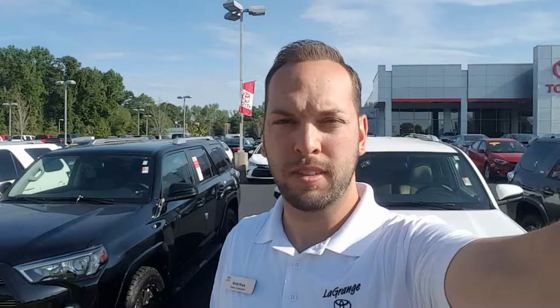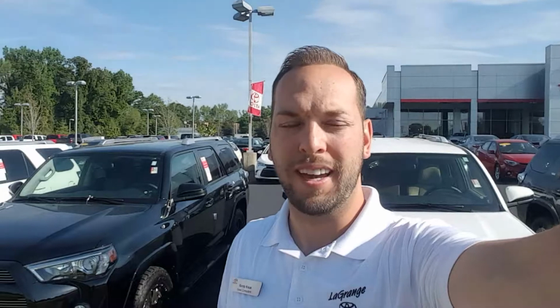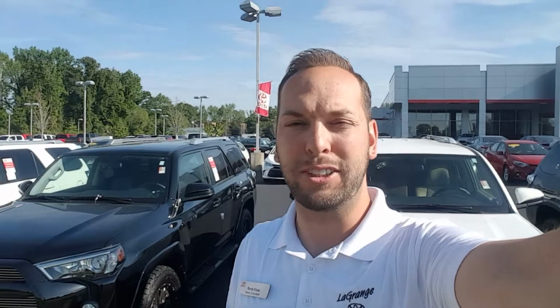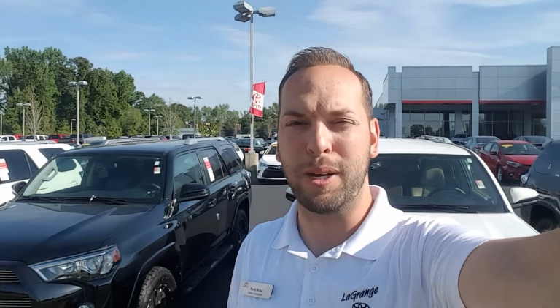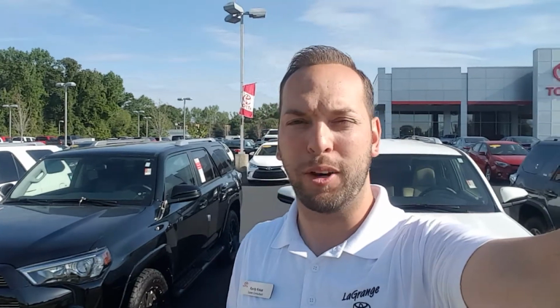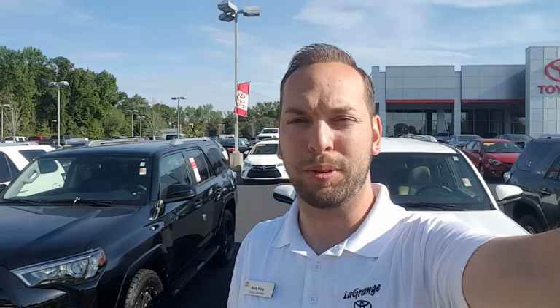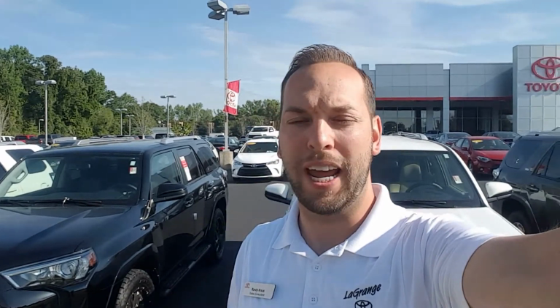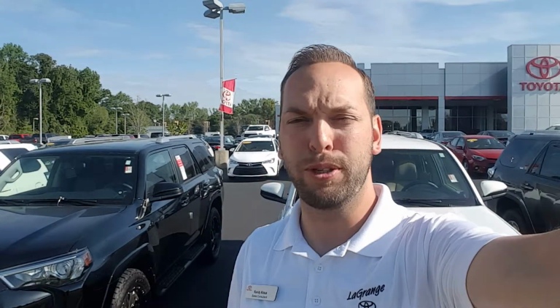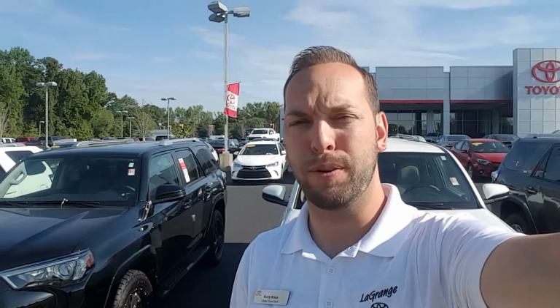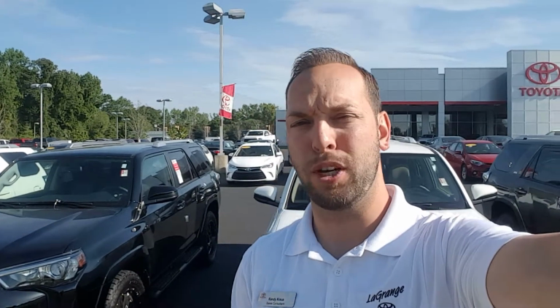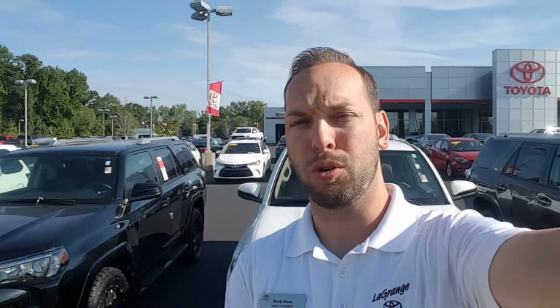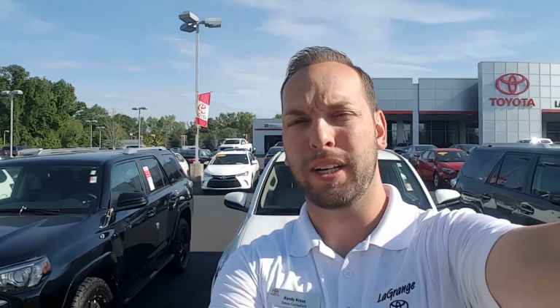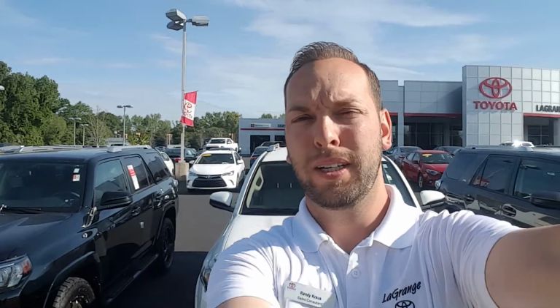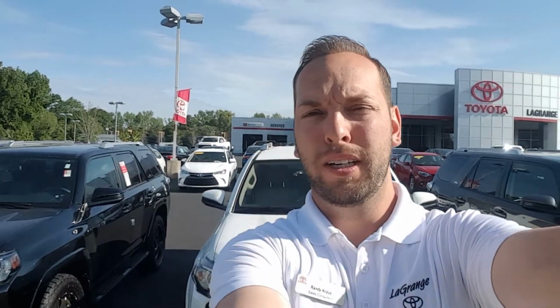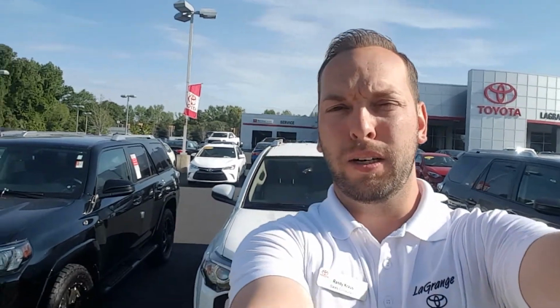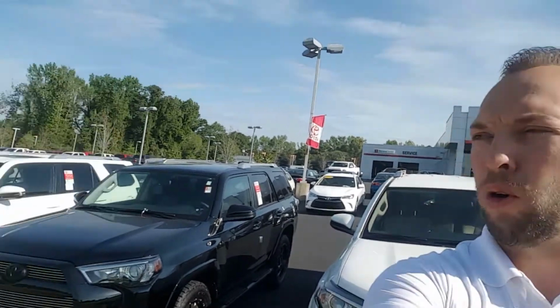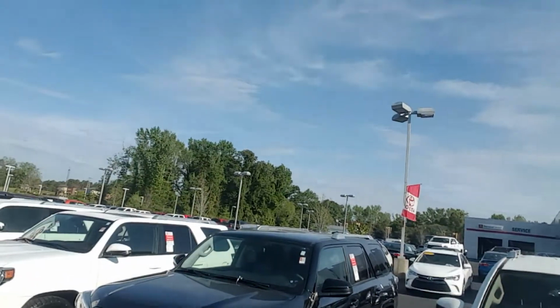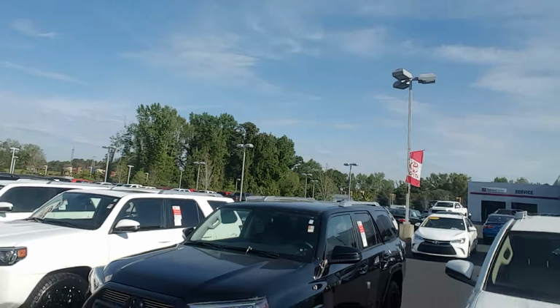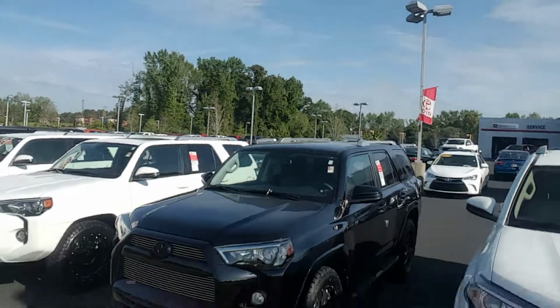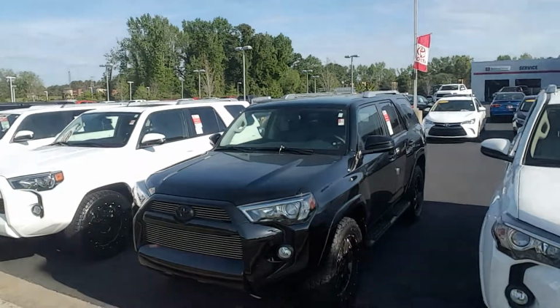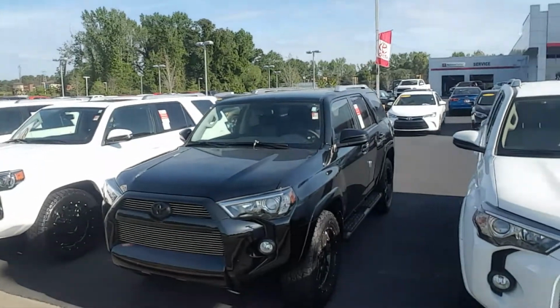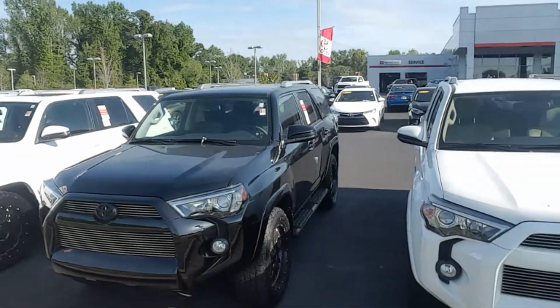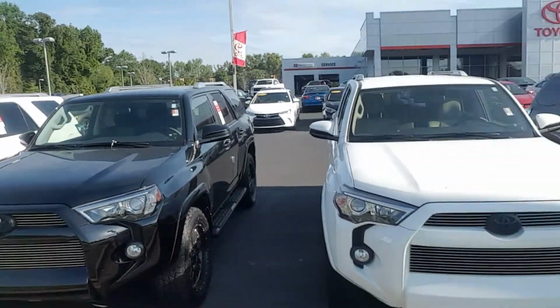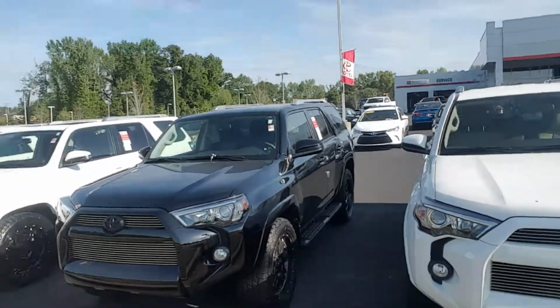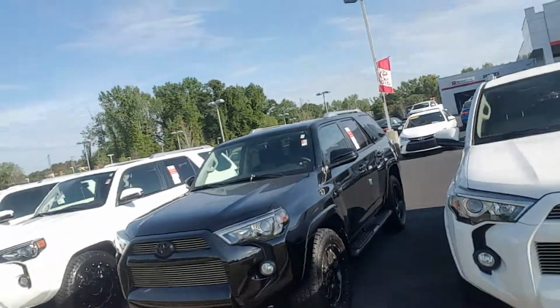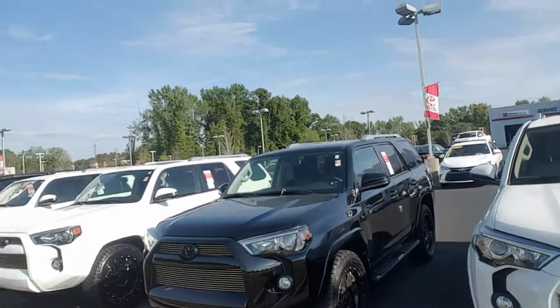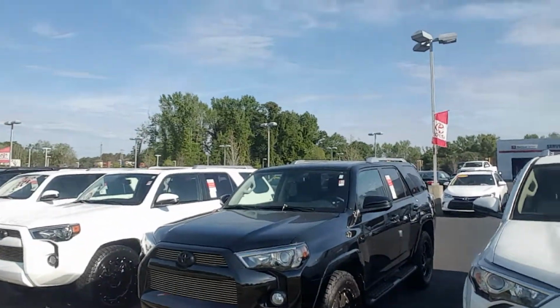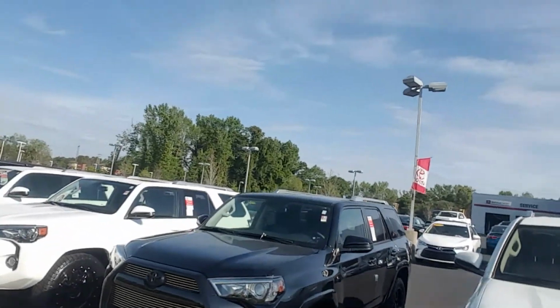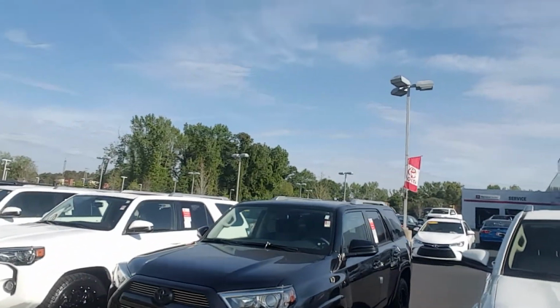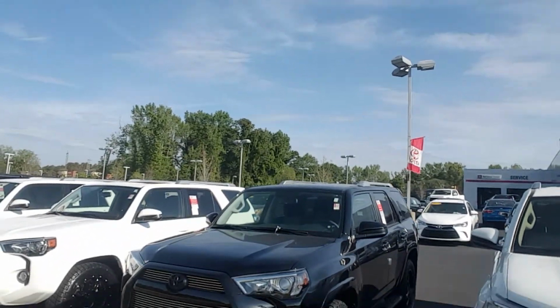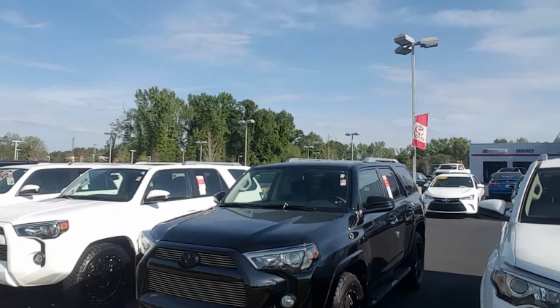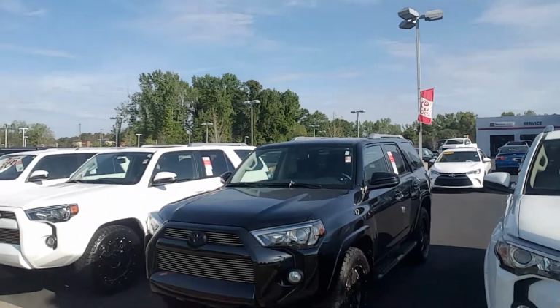Hey, this is Randy with the Grange Toyota. I wanted to show you a quick video of the 4Runner that you're interested in. It's going to be a 2016 black 4Runner with the XP package.